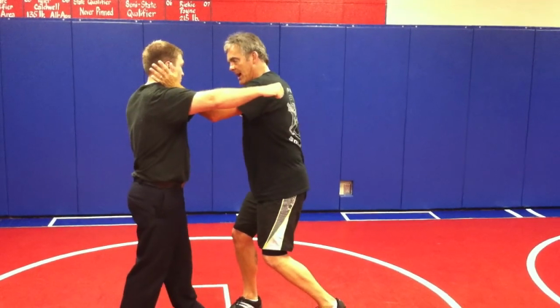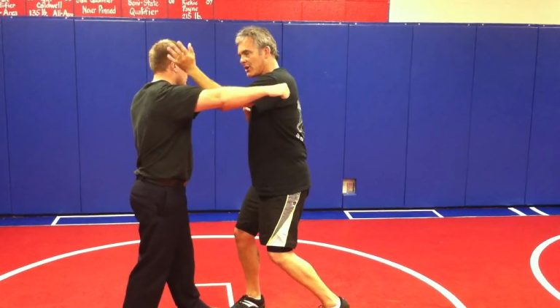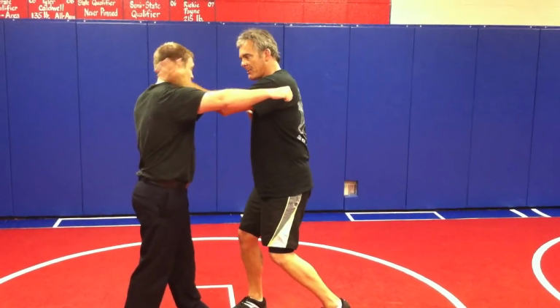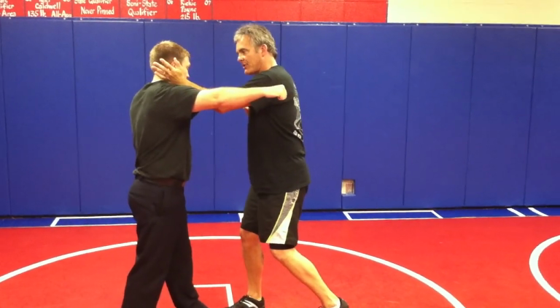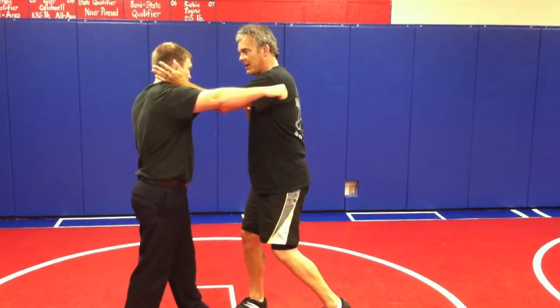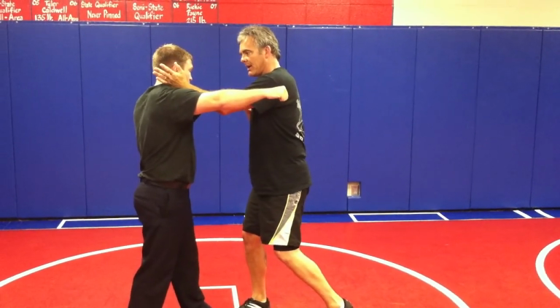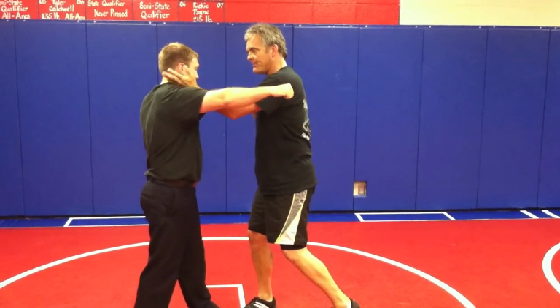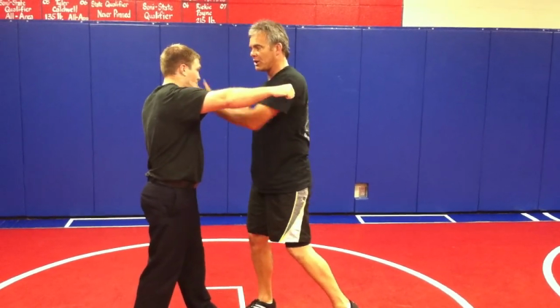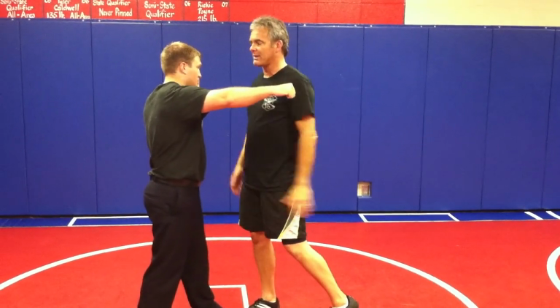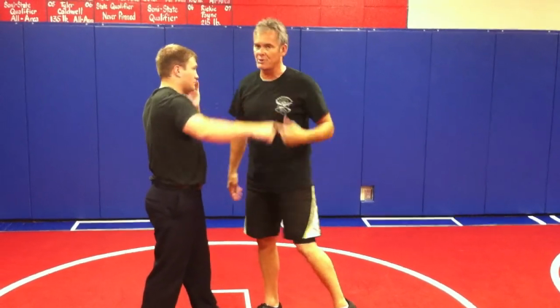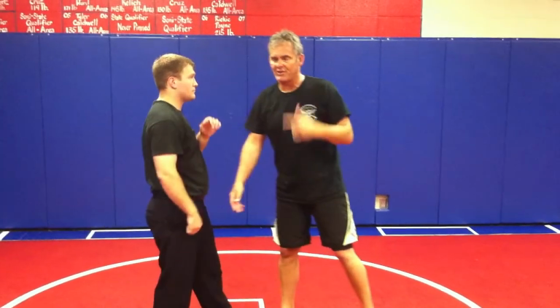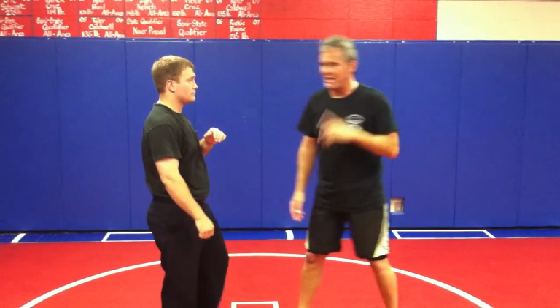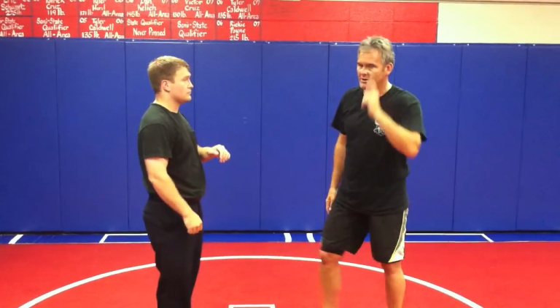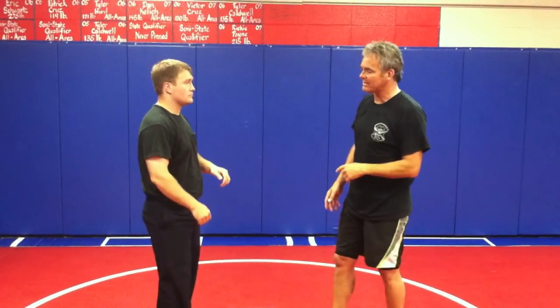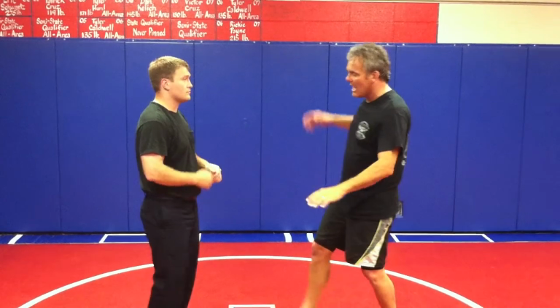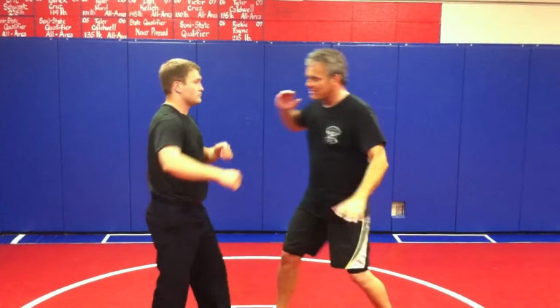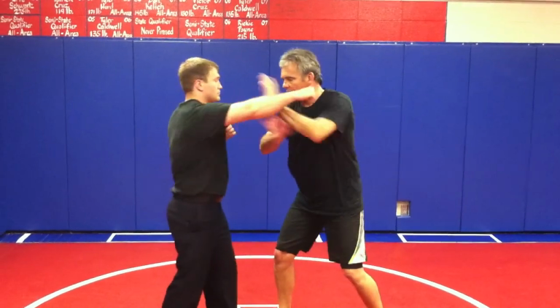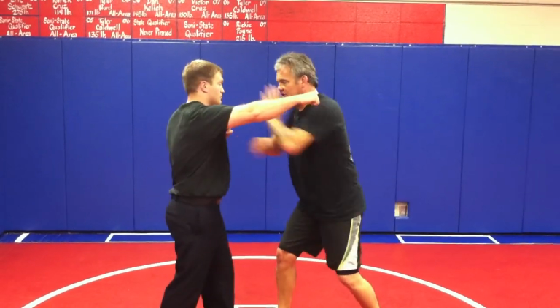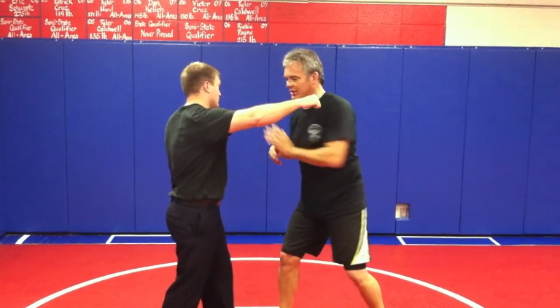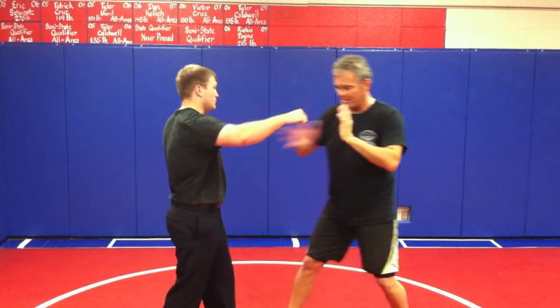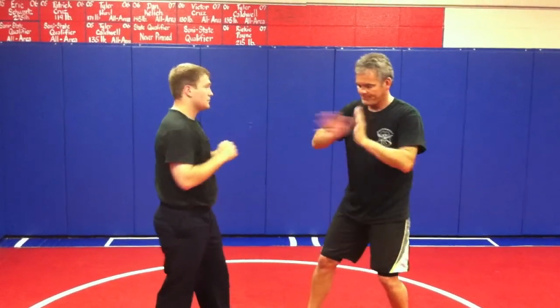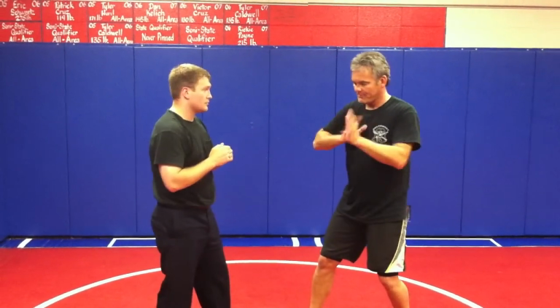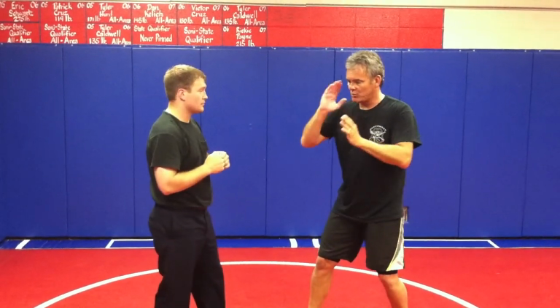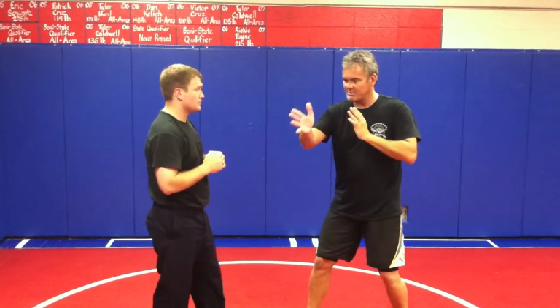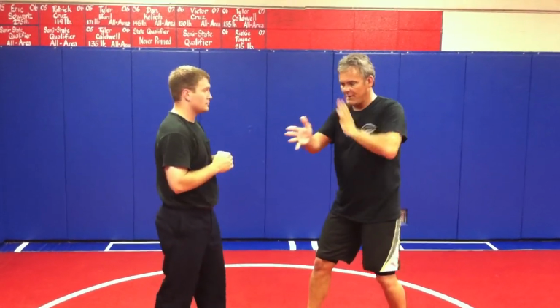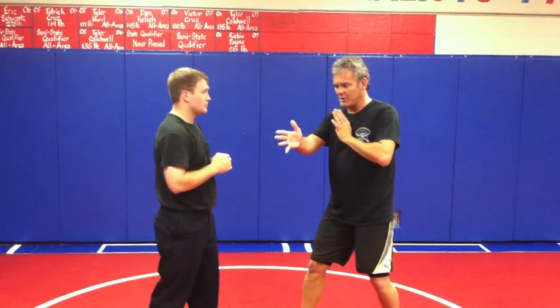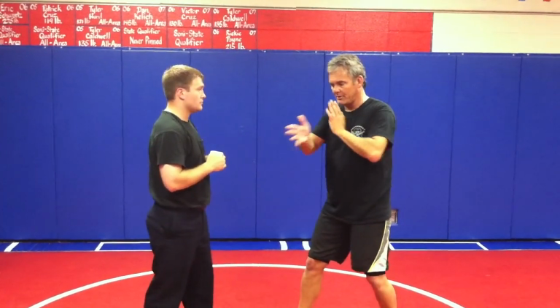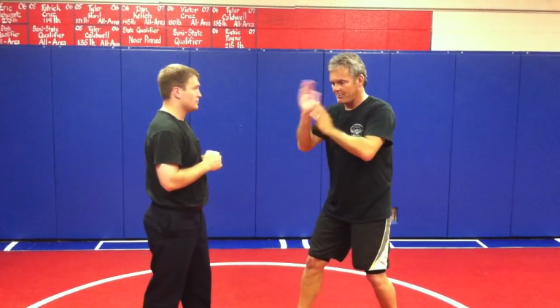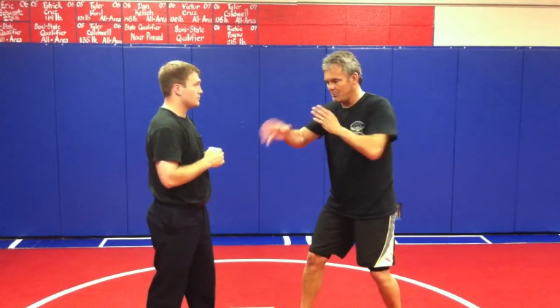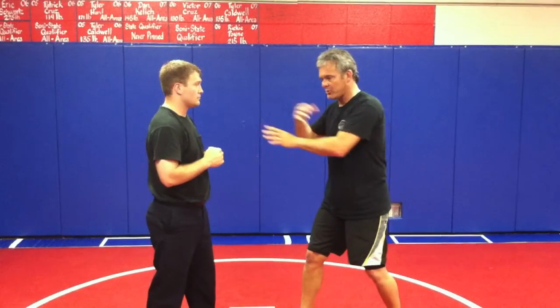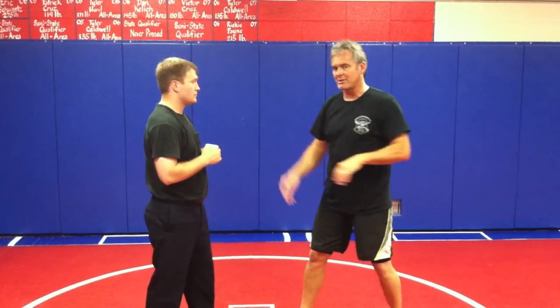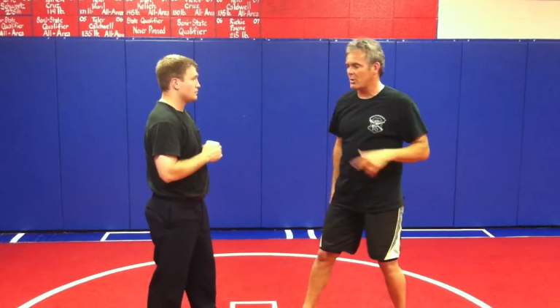And a knife-hand or palm strike to the brachial plexus origin — the side of the neck. Now notice, as all these strikes are coming, as one's moving, the other one's moving. Boom, boom, boom. That's what makes it so quick.